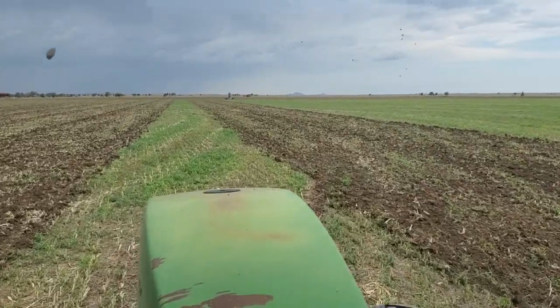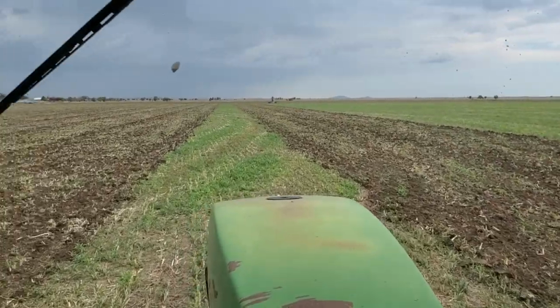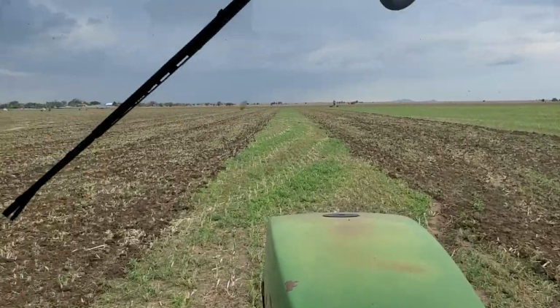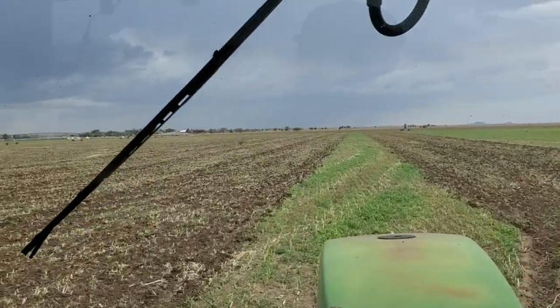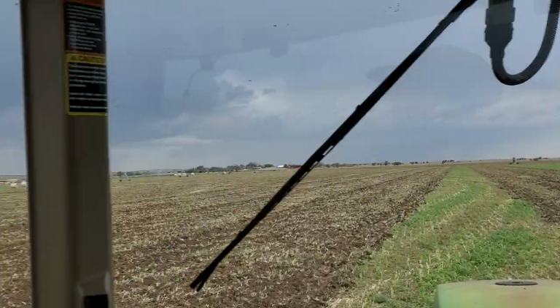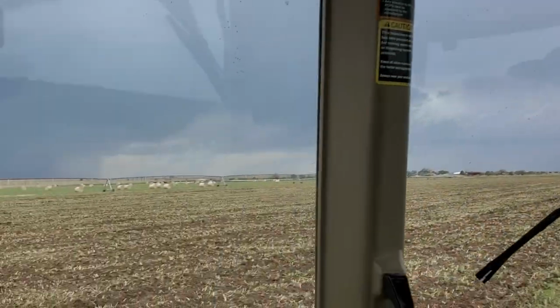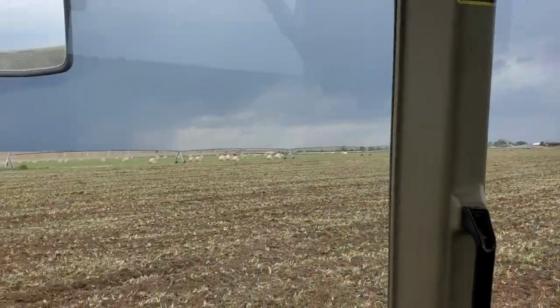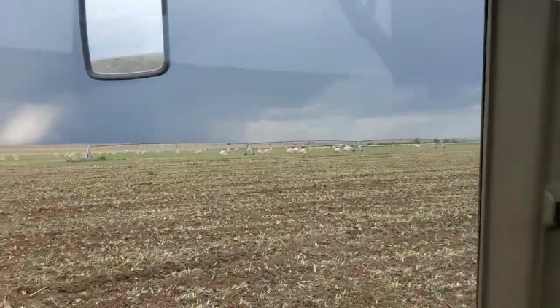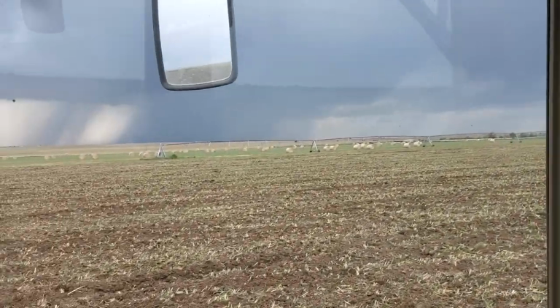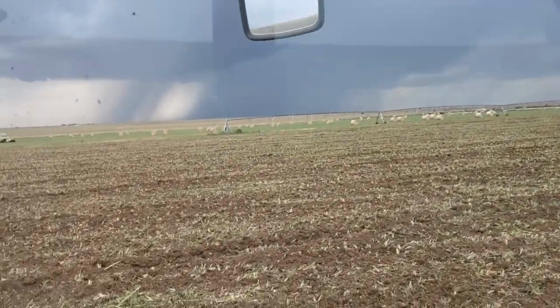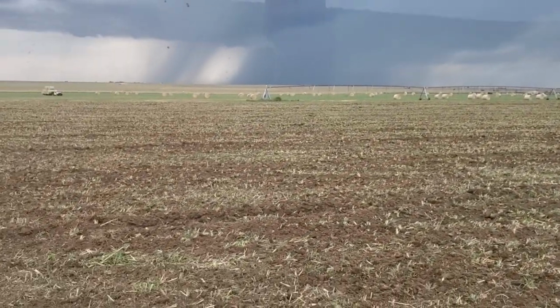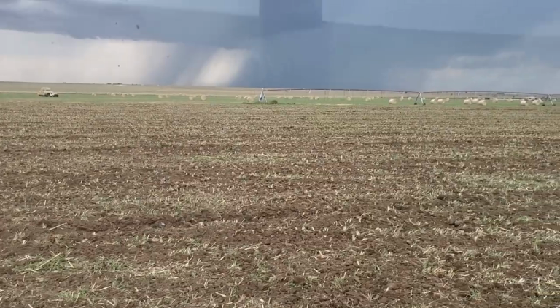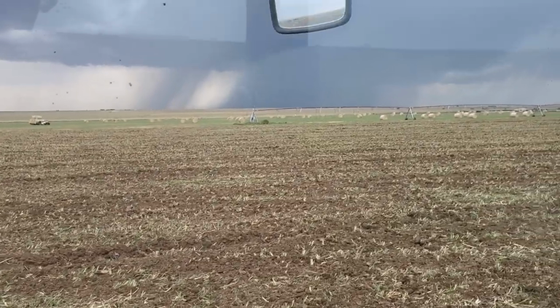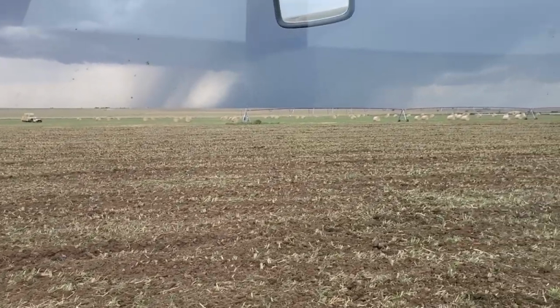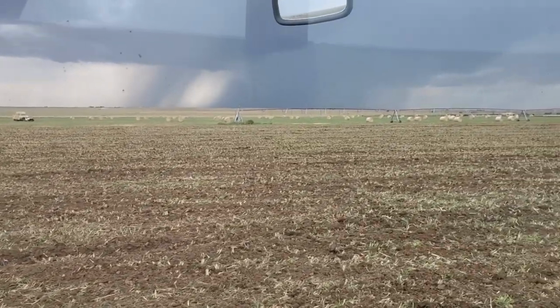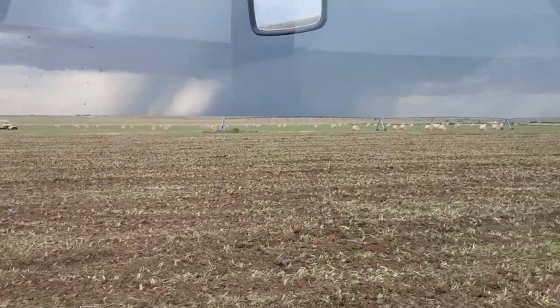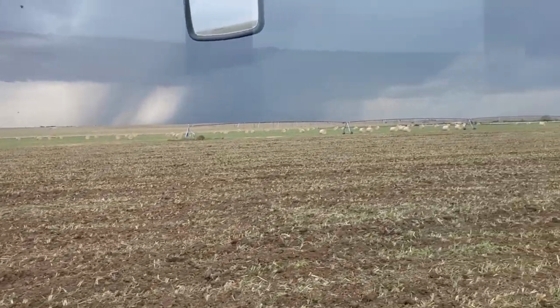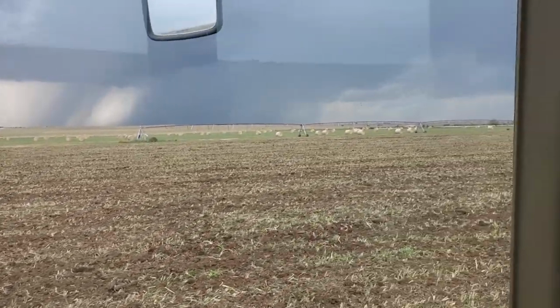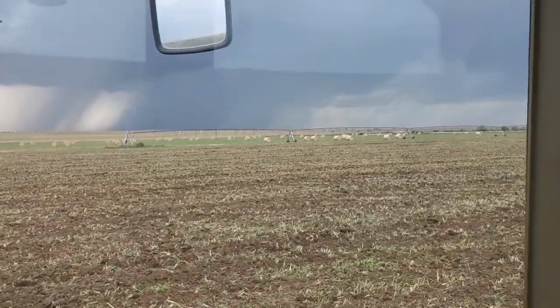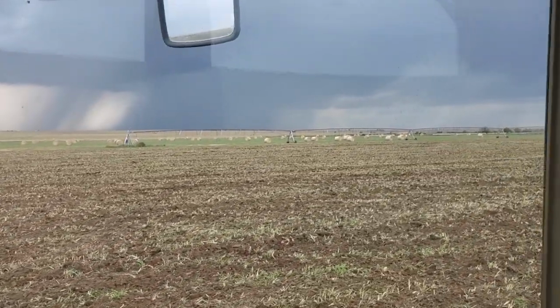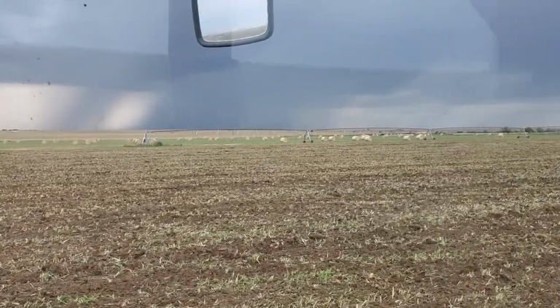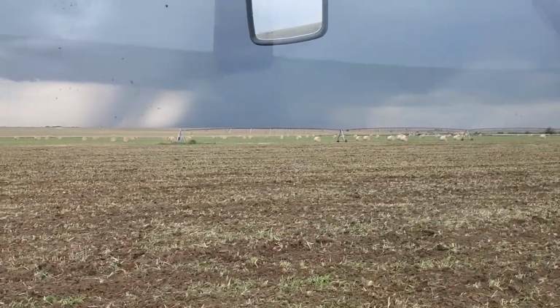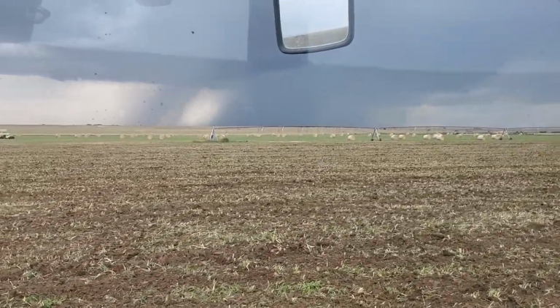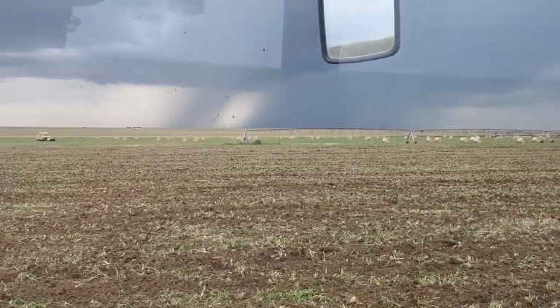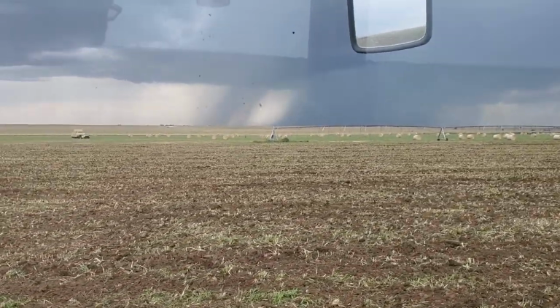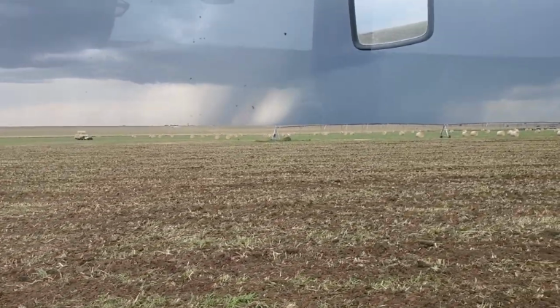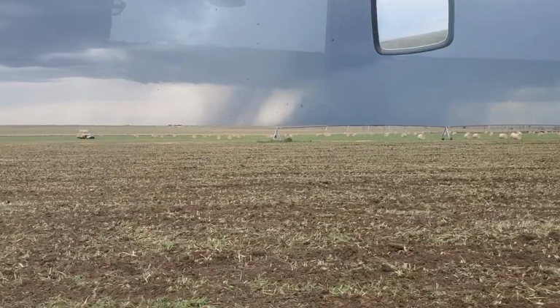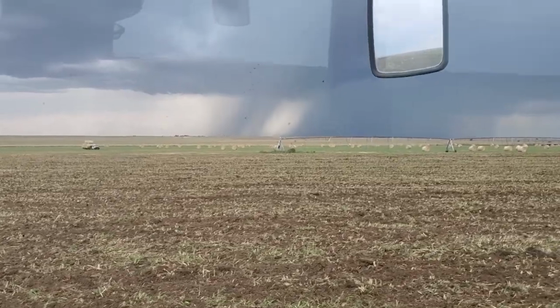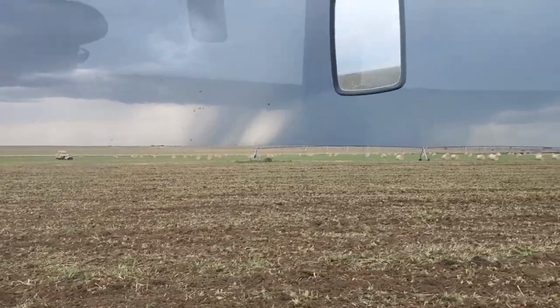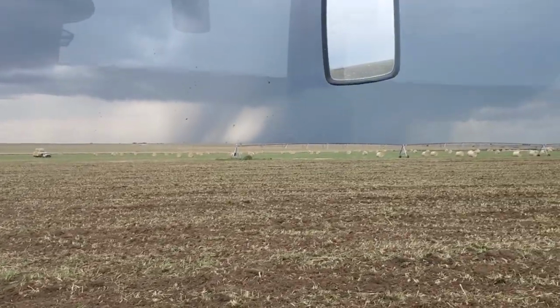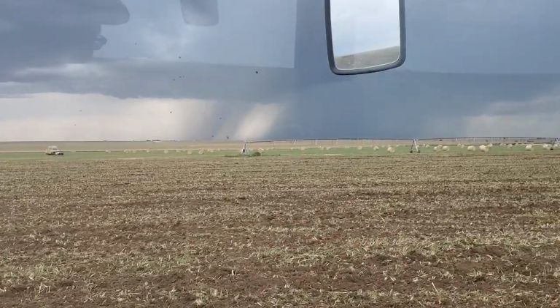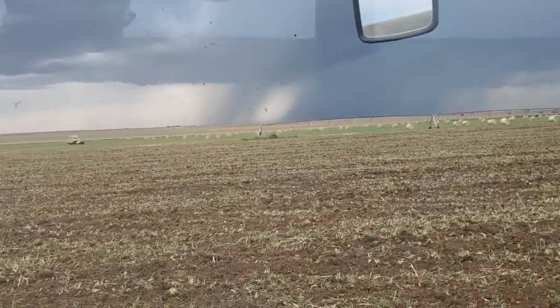Well, here we go. Got a nice rain storm over there — hoping it winds out and shuts us down.